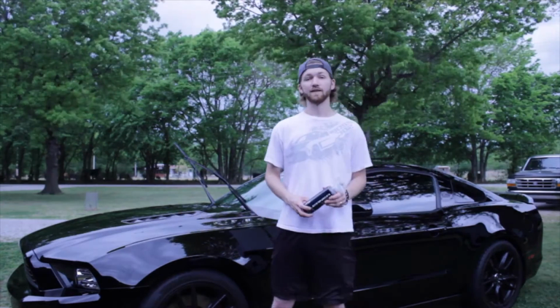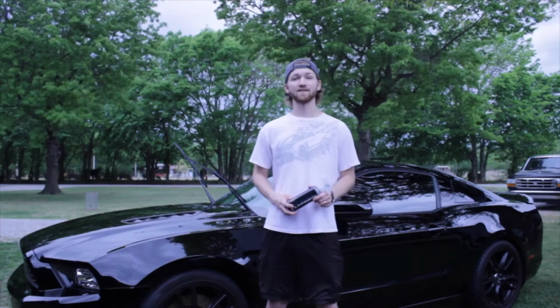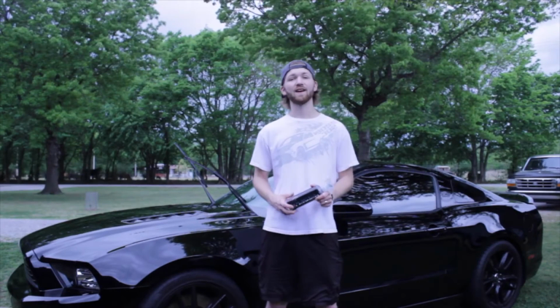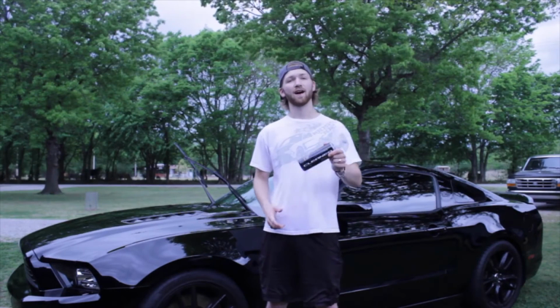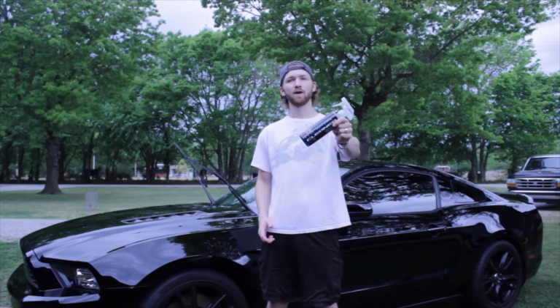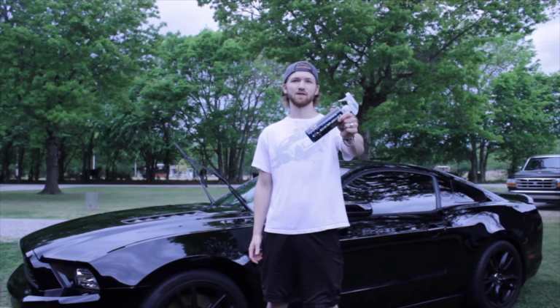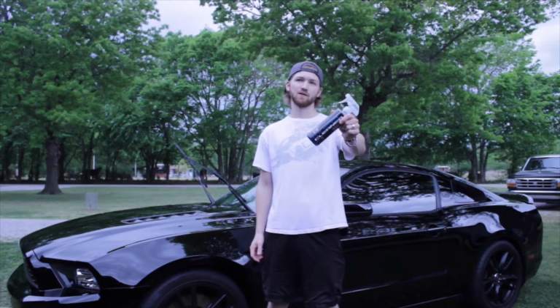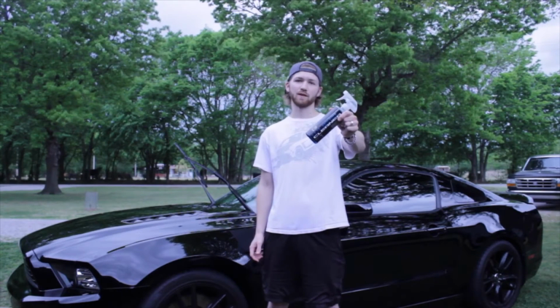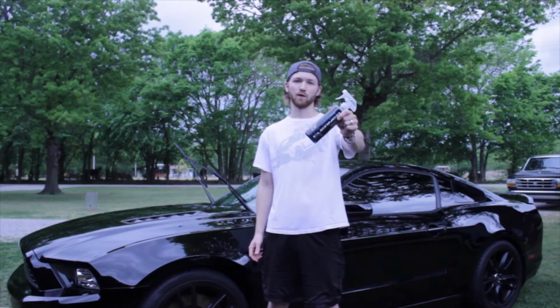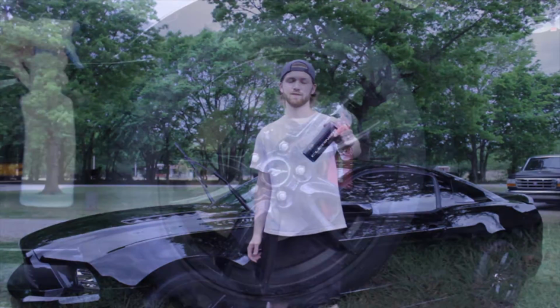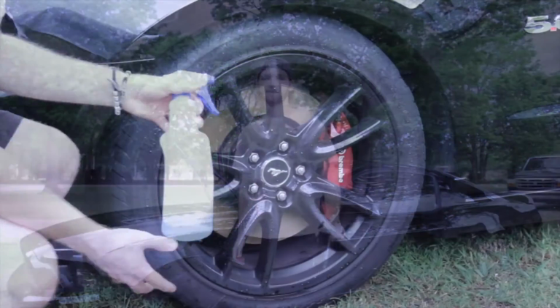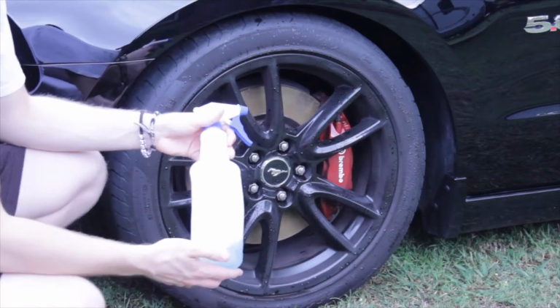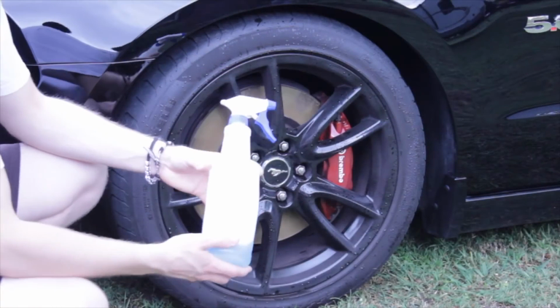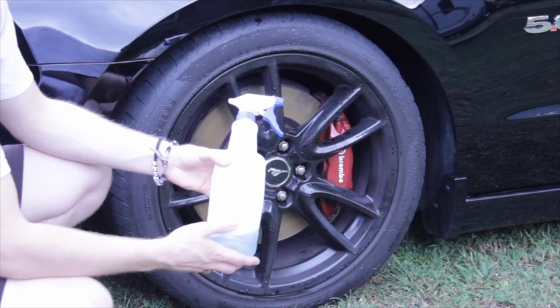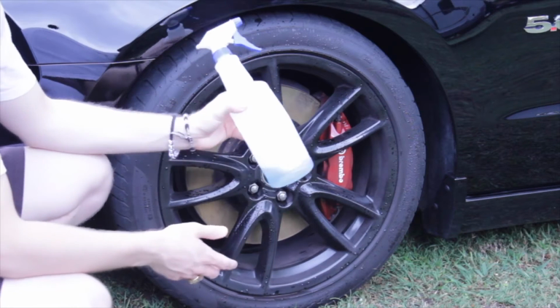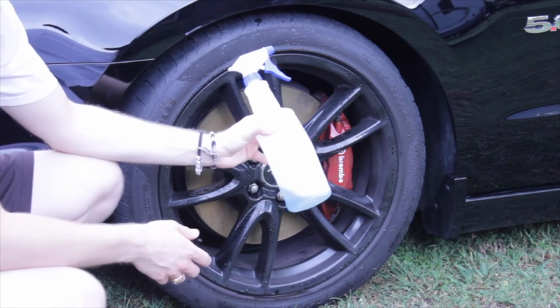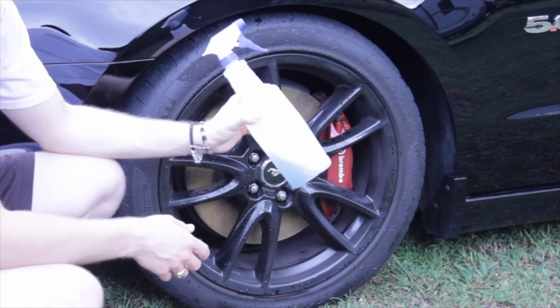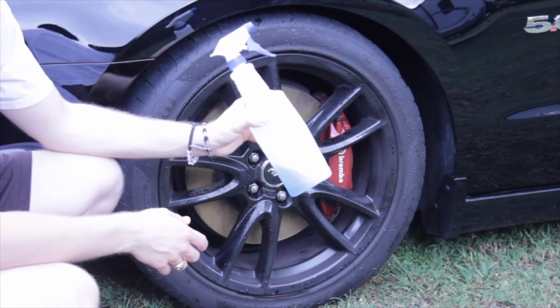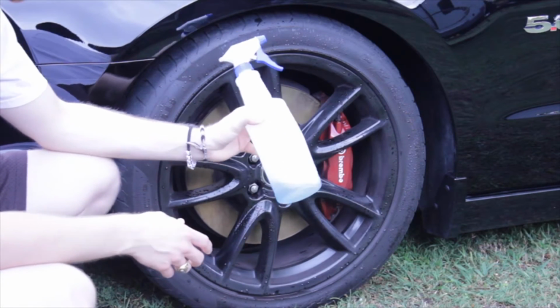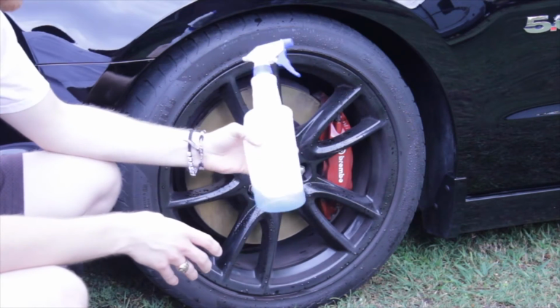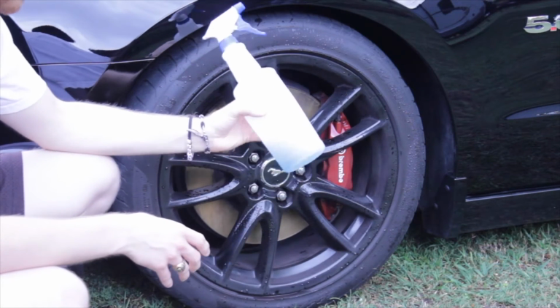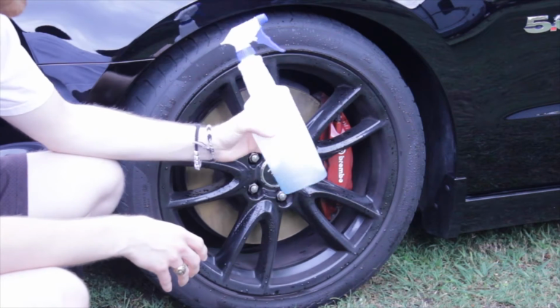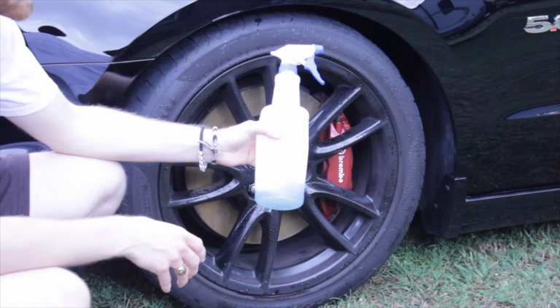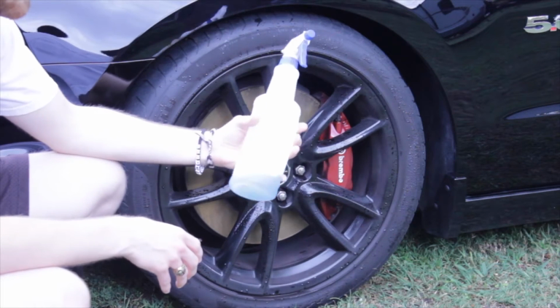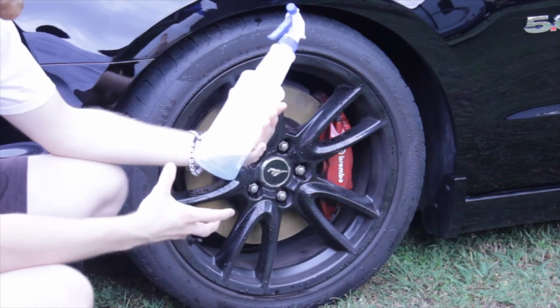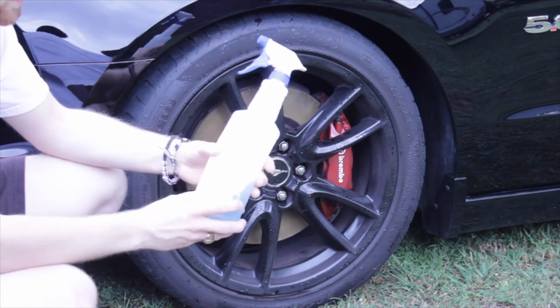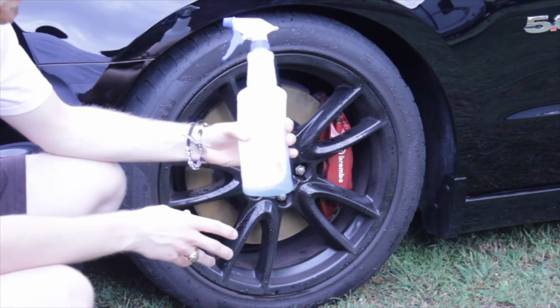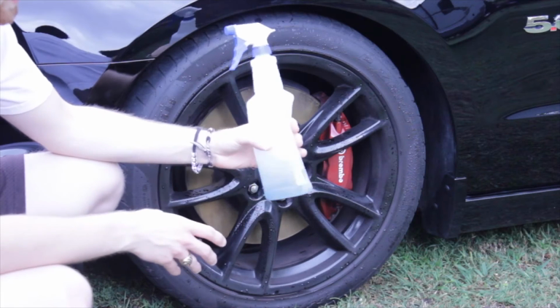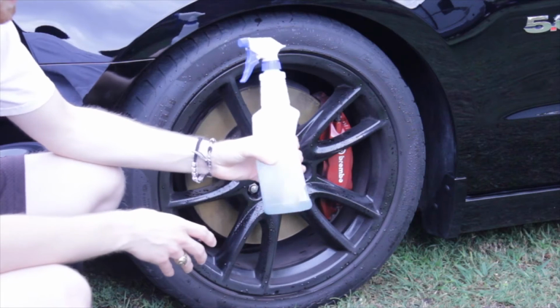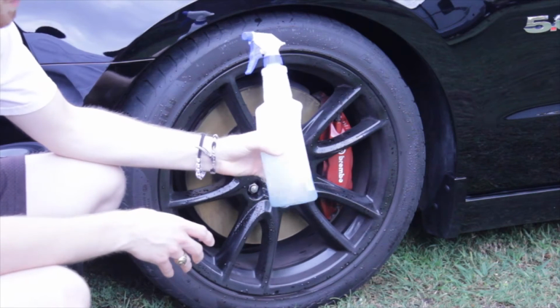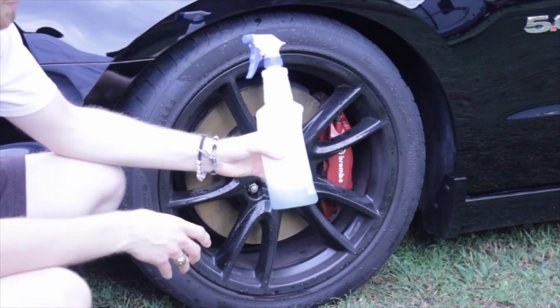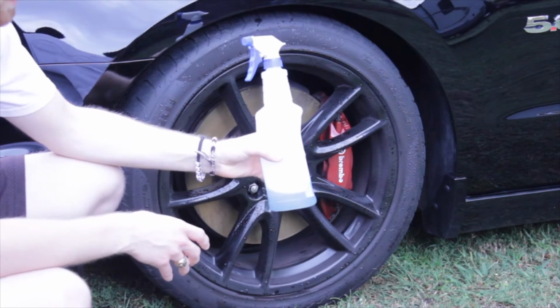Now let's see how well the Signature Series Wheel Cleaner works. Chemical Guys suggest this be diluted 4 to 1. In this bottle is what's left of my 4 to 1 mixture that I've been using on my car.